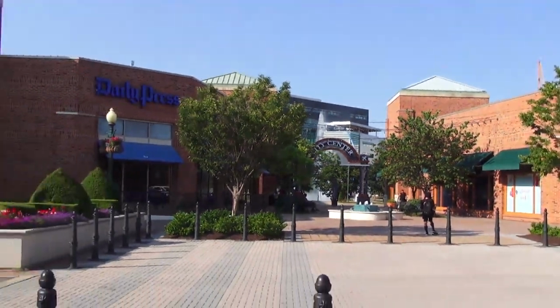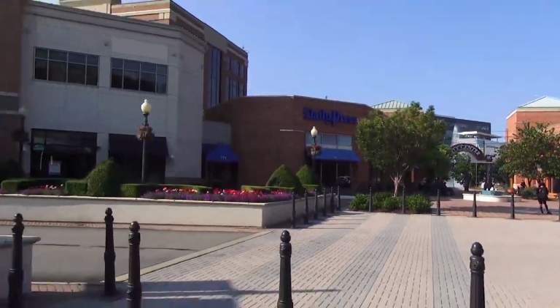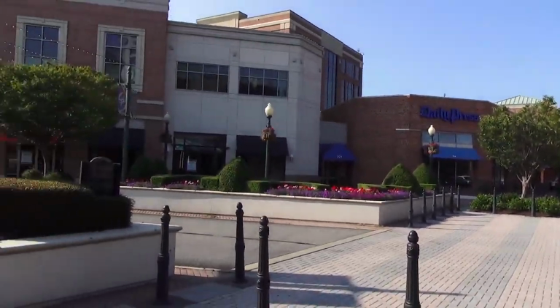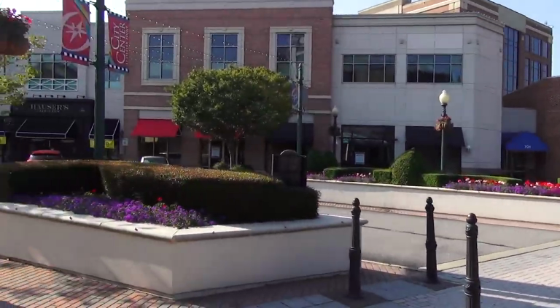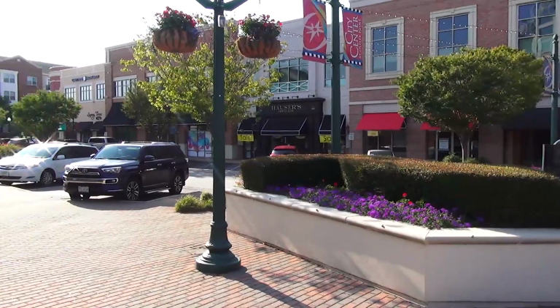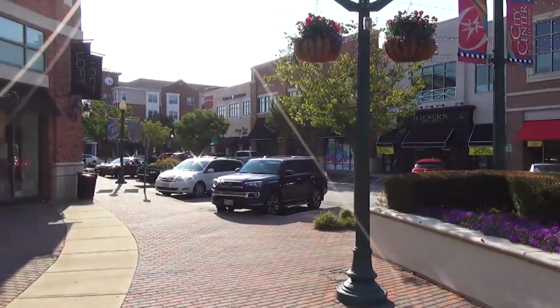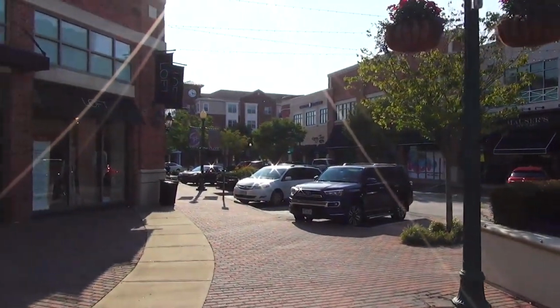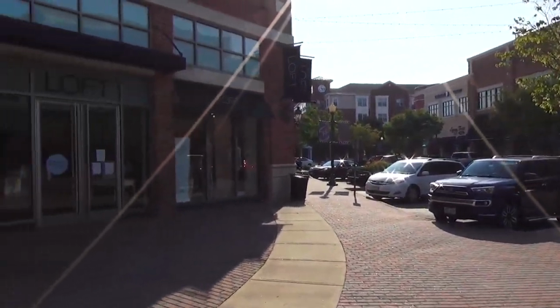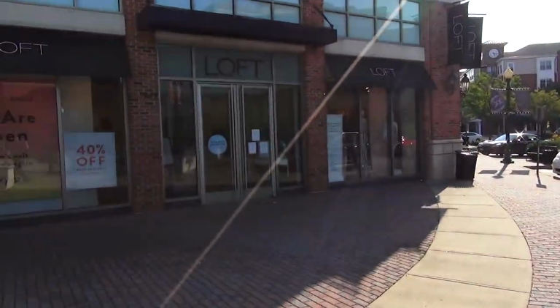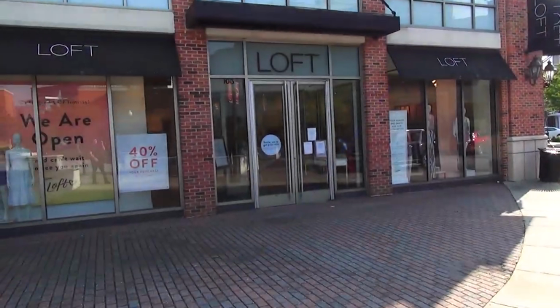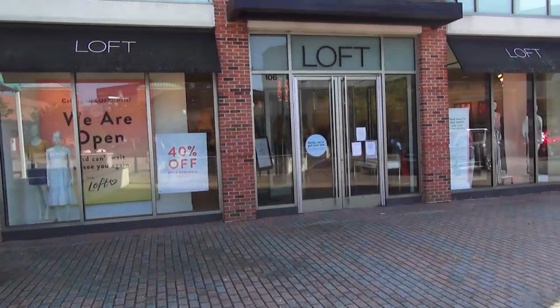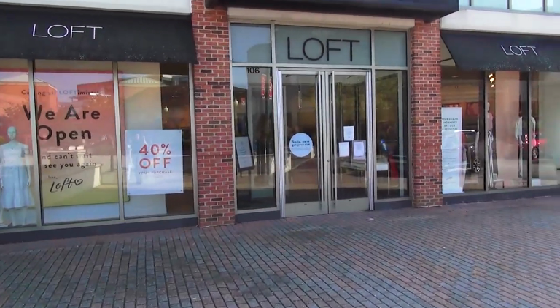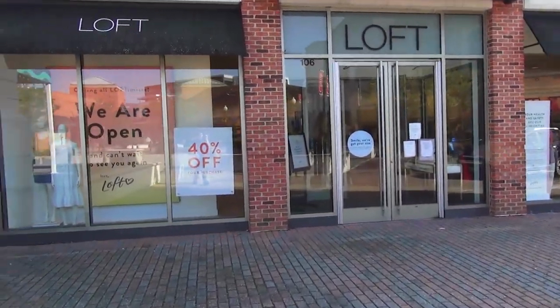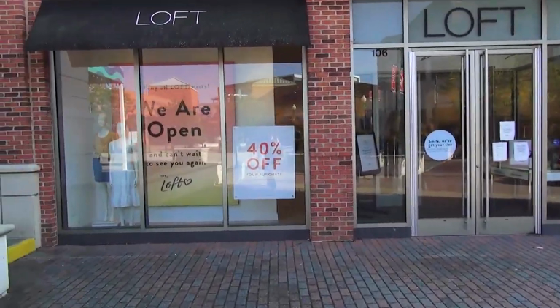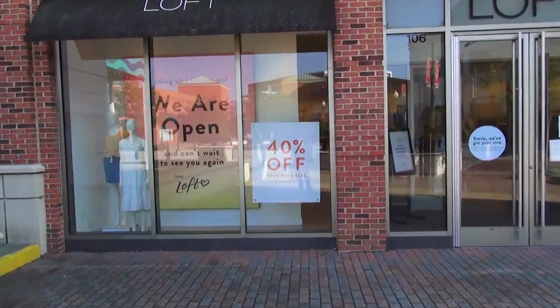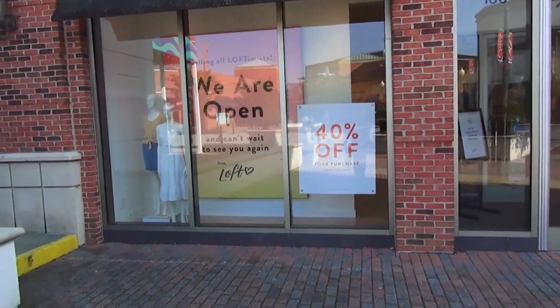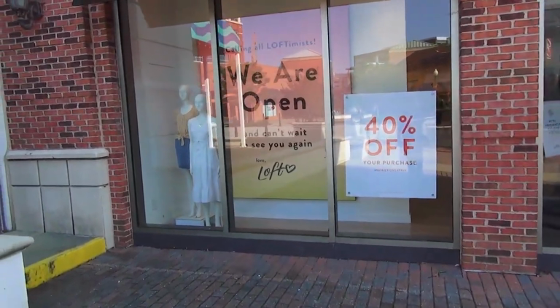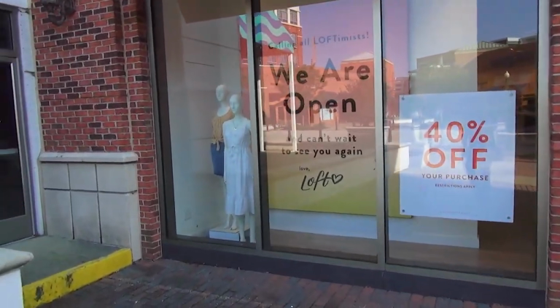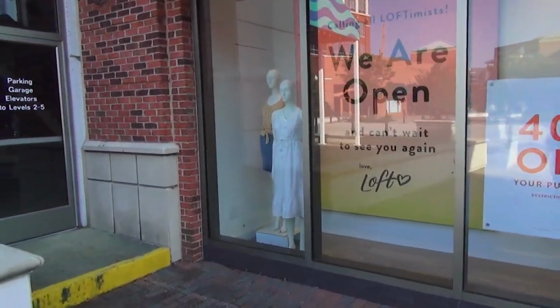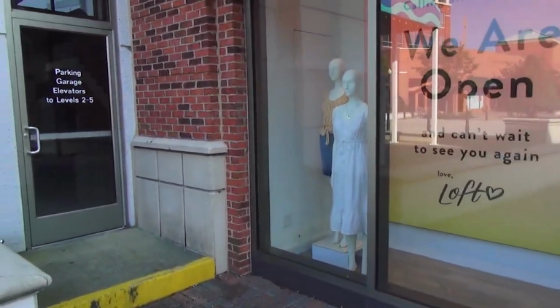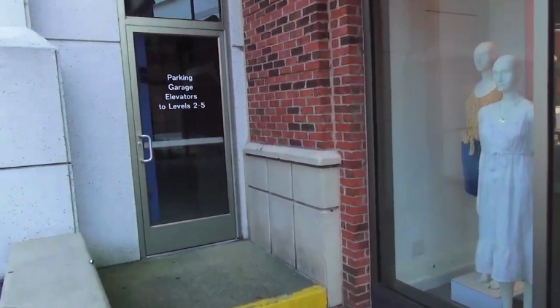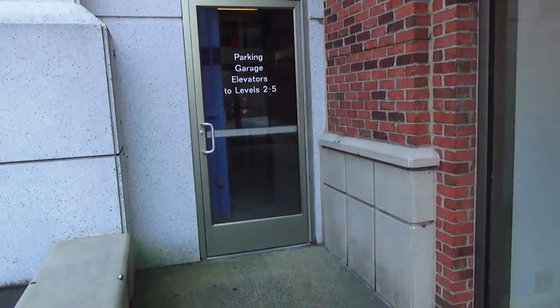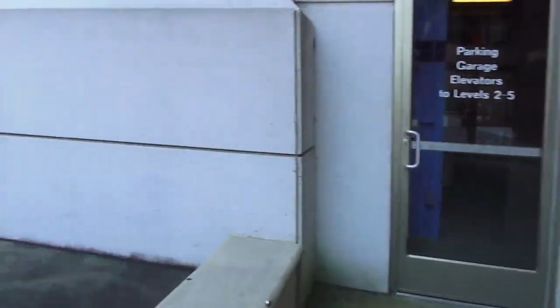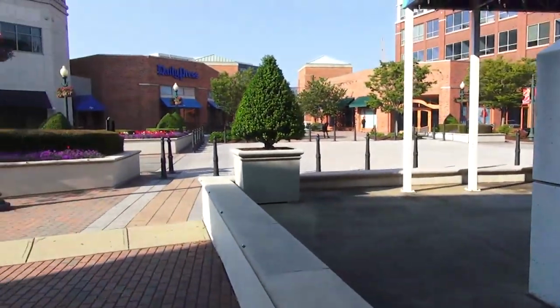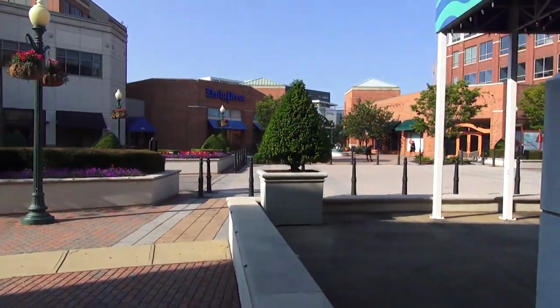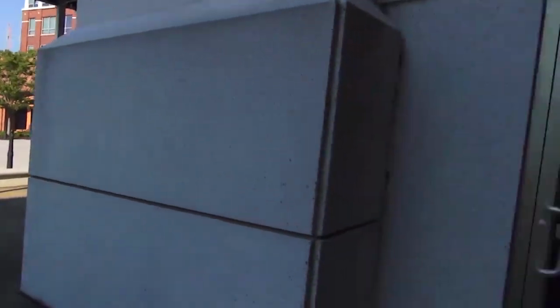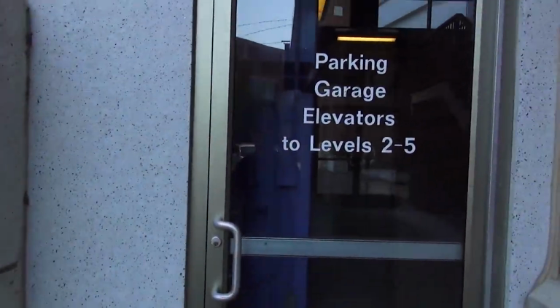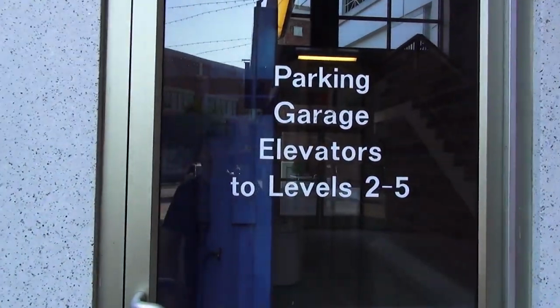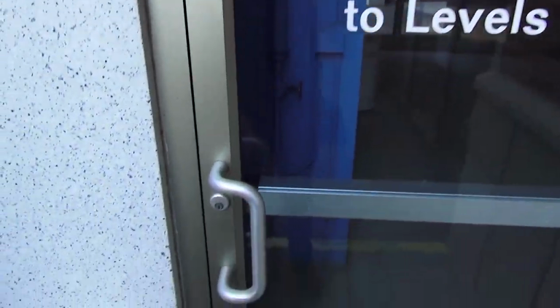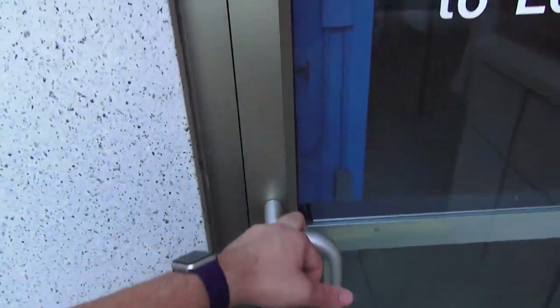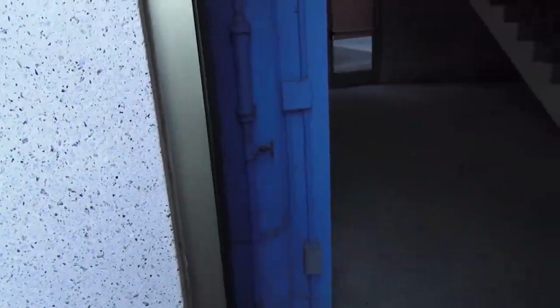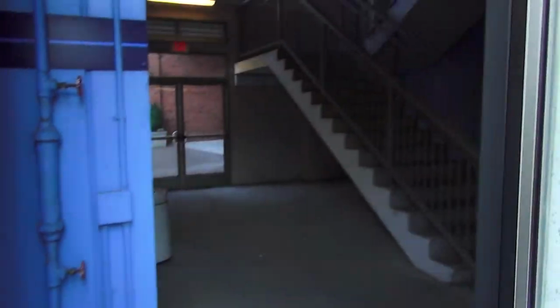We're at City Center at Oyster Point in Newport News. If you type Newport News into Google Maps or pretty much any maps, where it says Newport News on the map is actually here — it's actually over the fountain over there. Isn't that interesting? So this really is City Center.